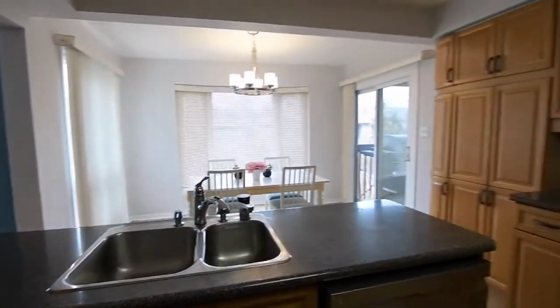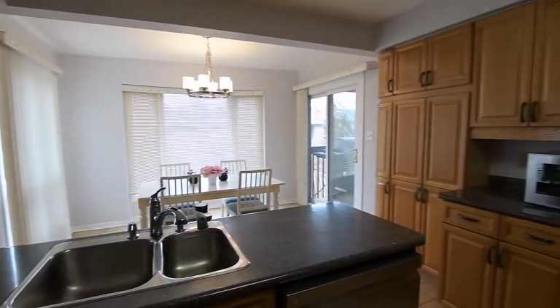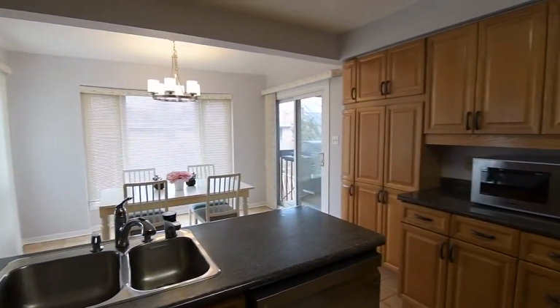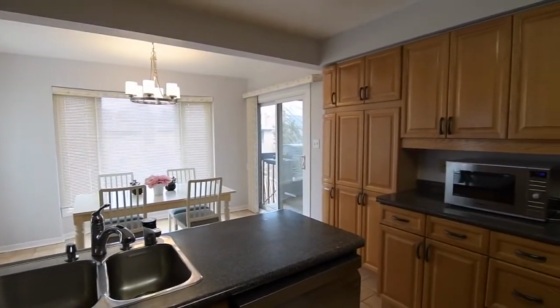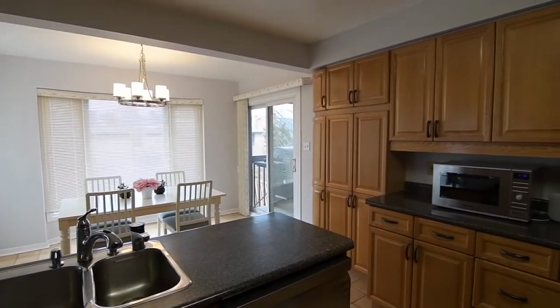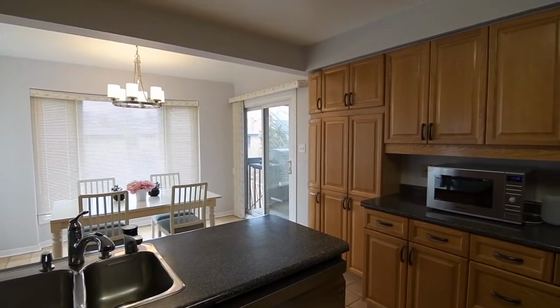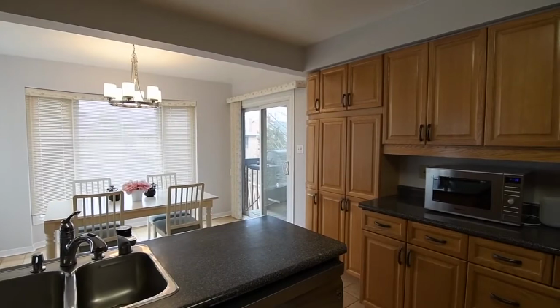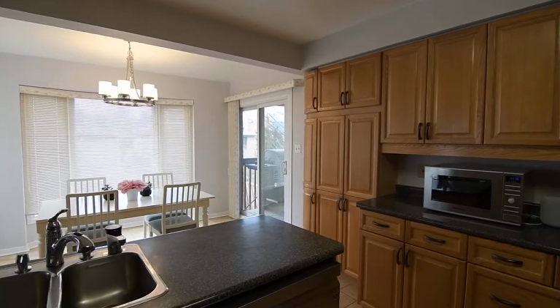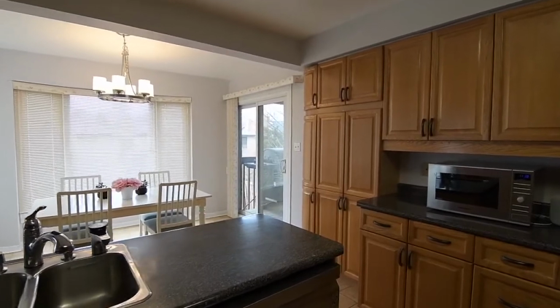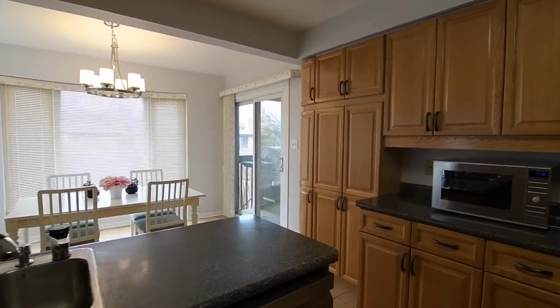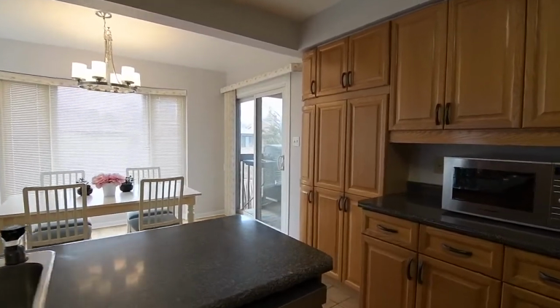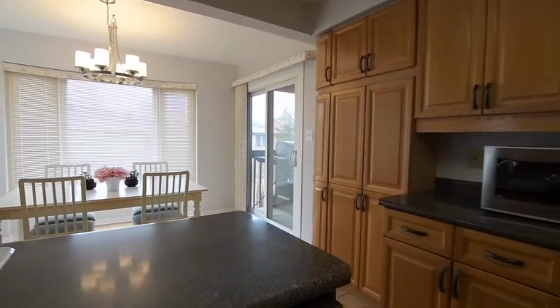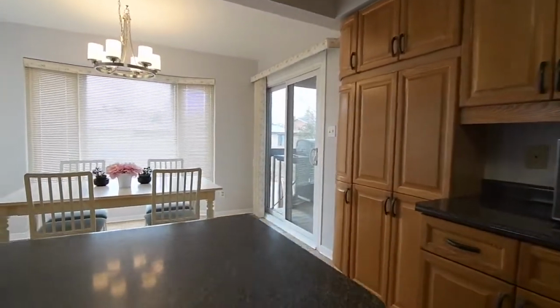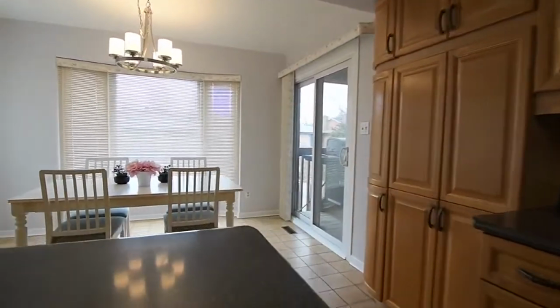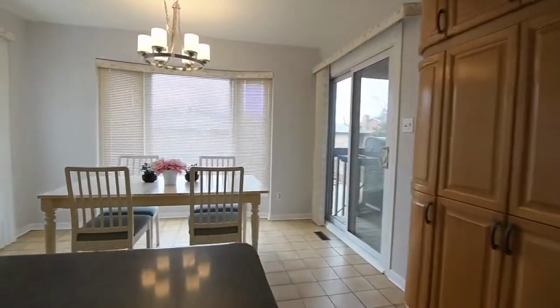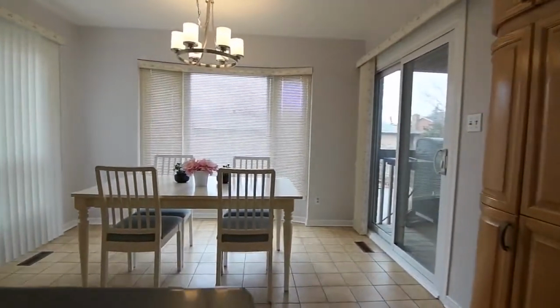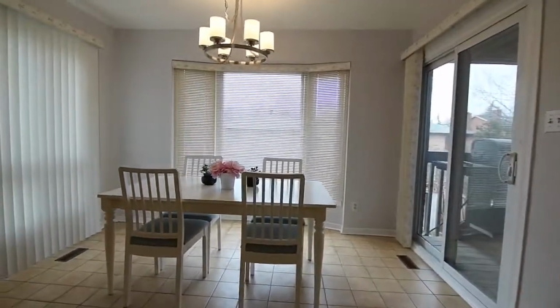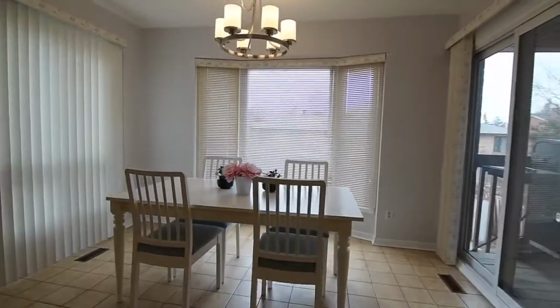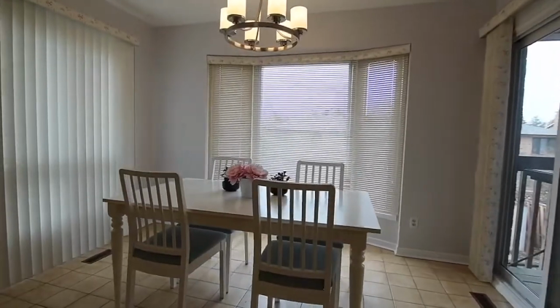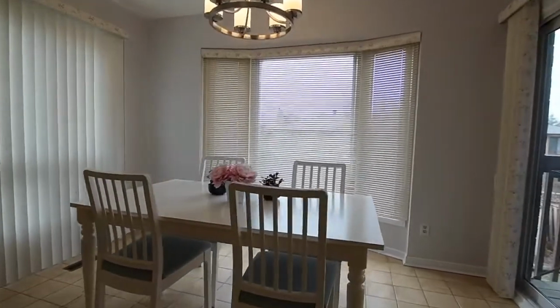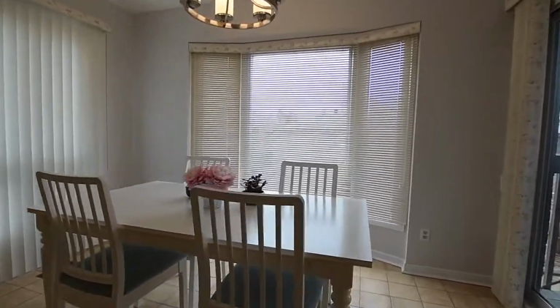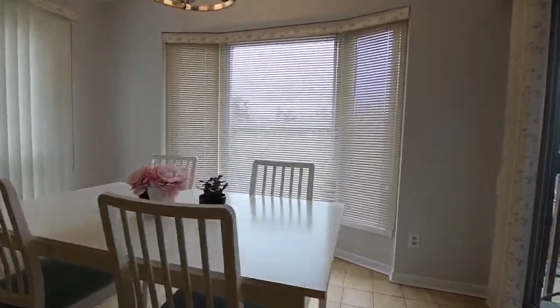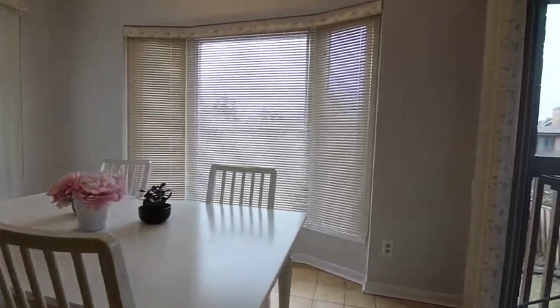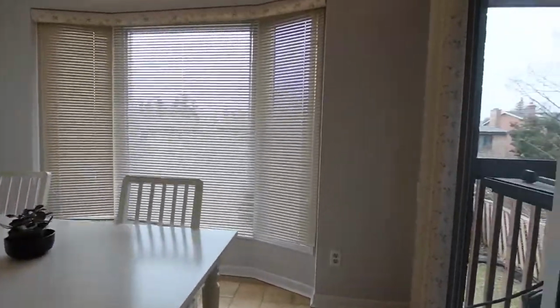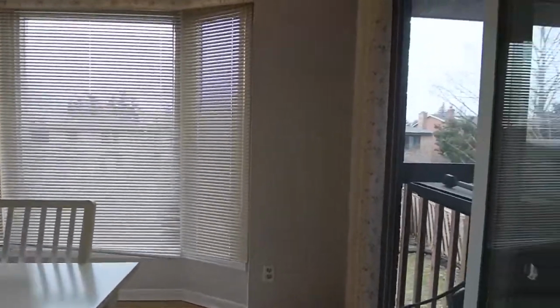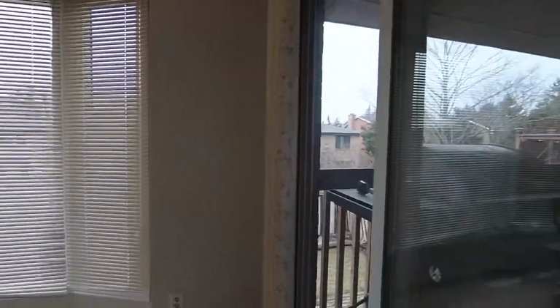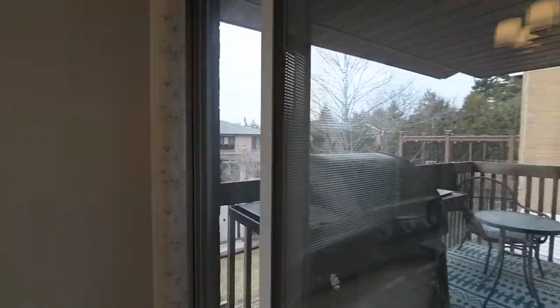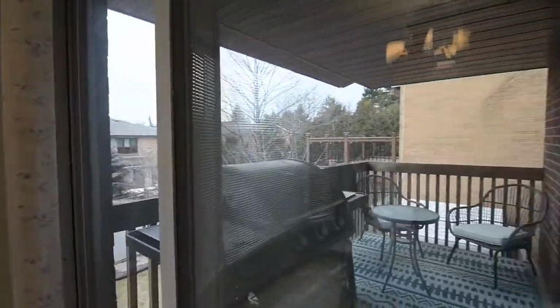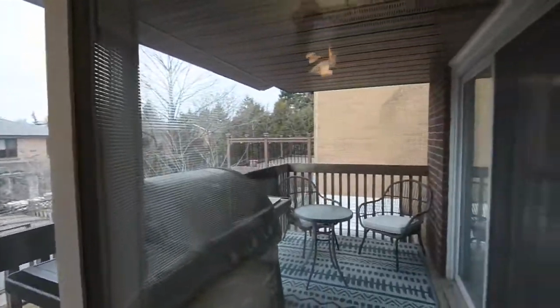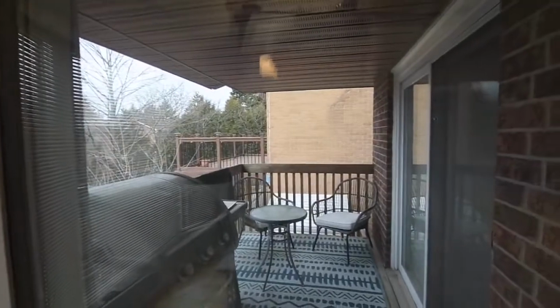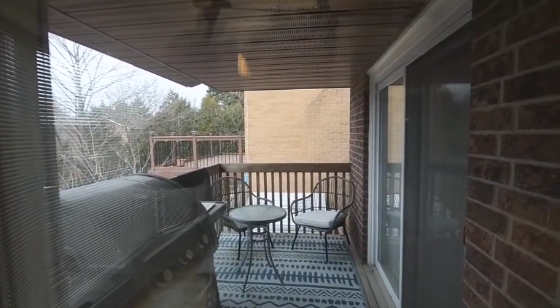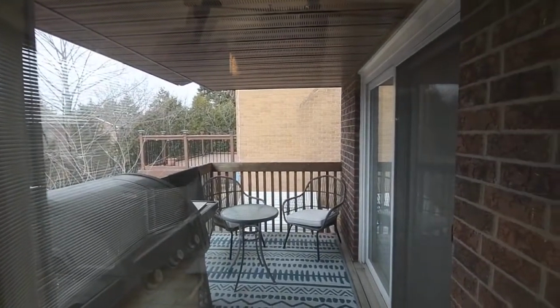Ceramic flooring finishes both the kitchen and breakfast area, above which is a contemporary light fixture complementing the natural light that streams through a bay window, an accent window, and the sliding door walk-out, which opens onto a covered balcony overlooking the backyard.